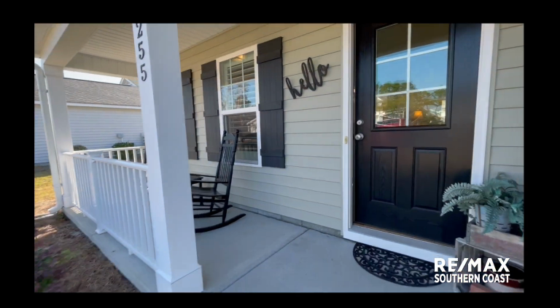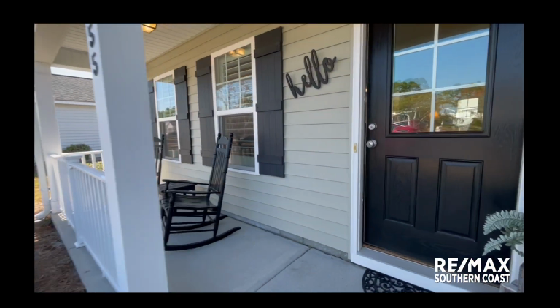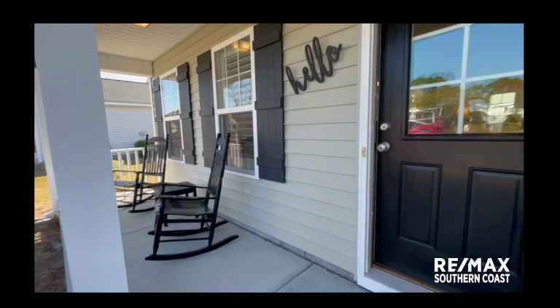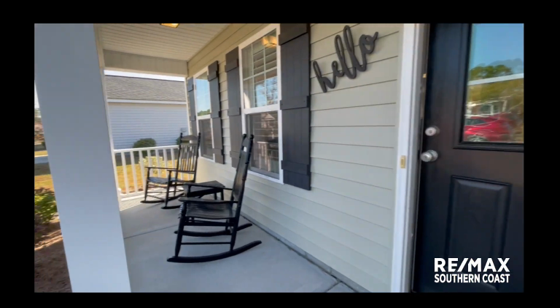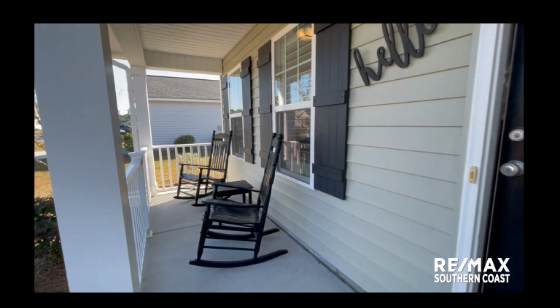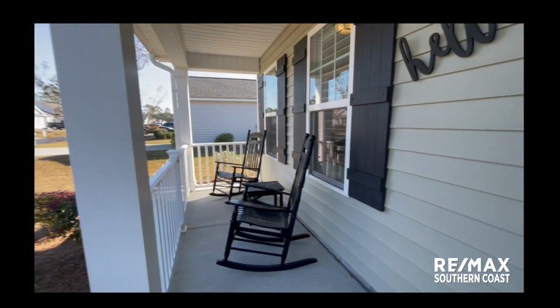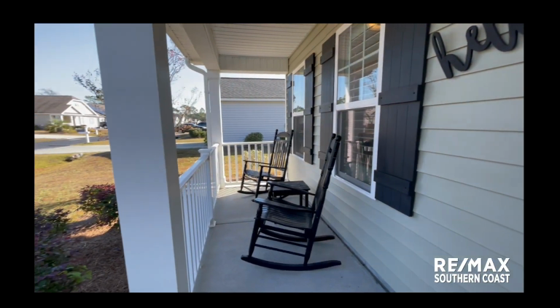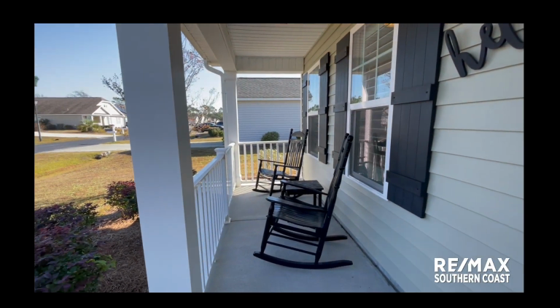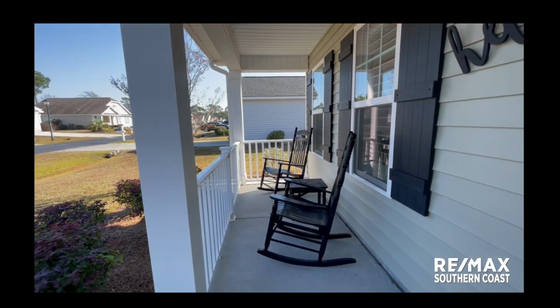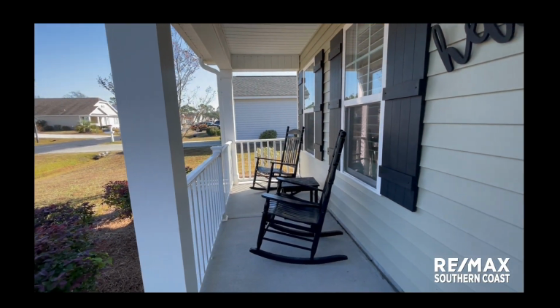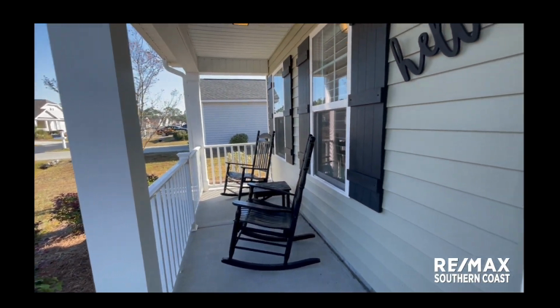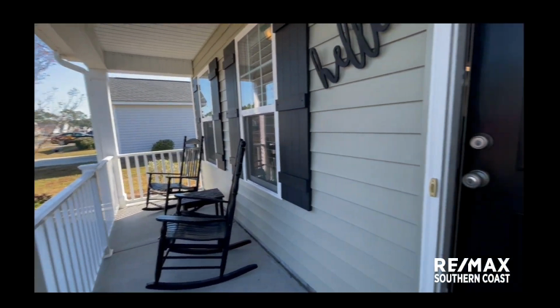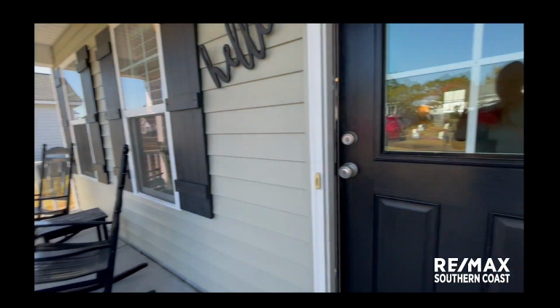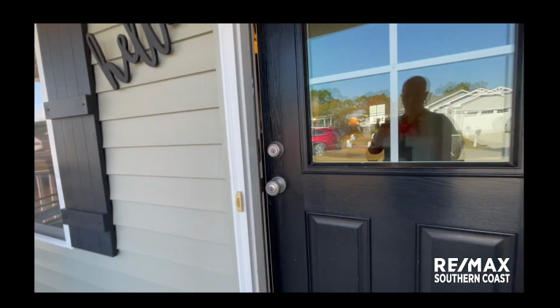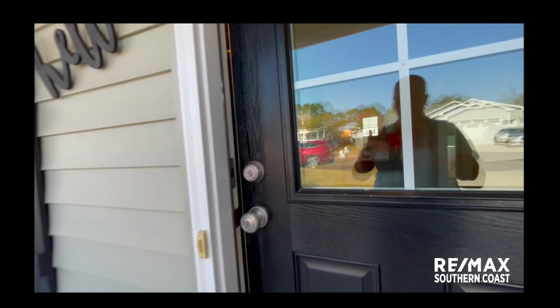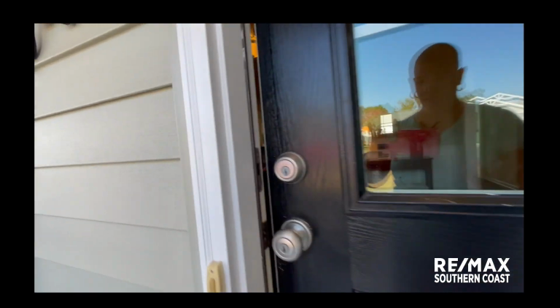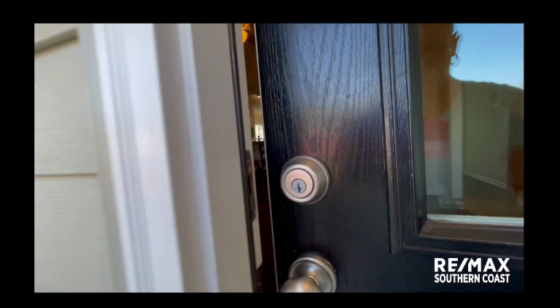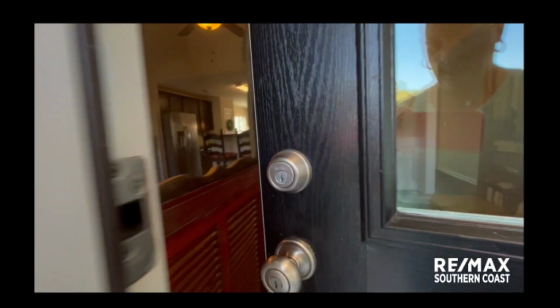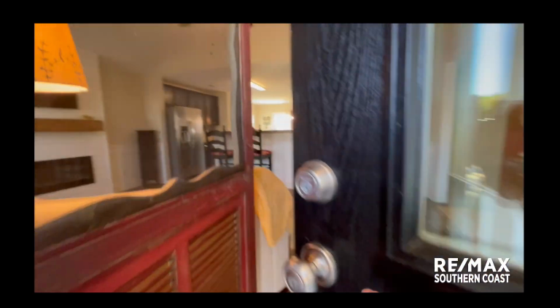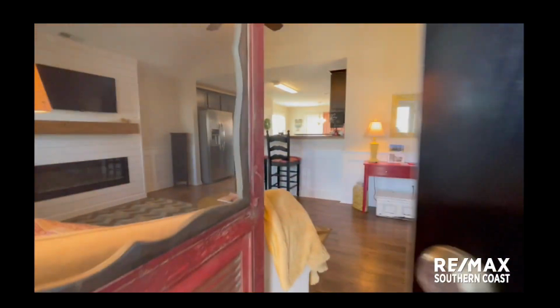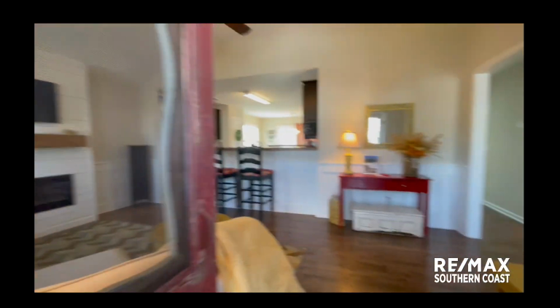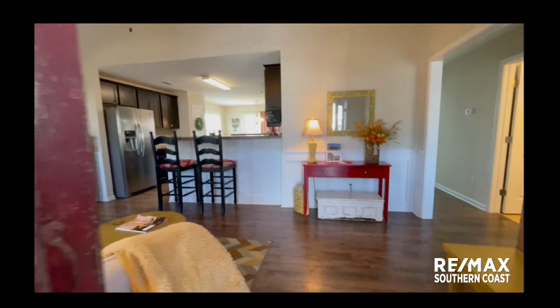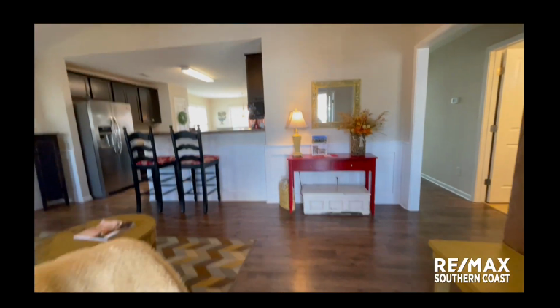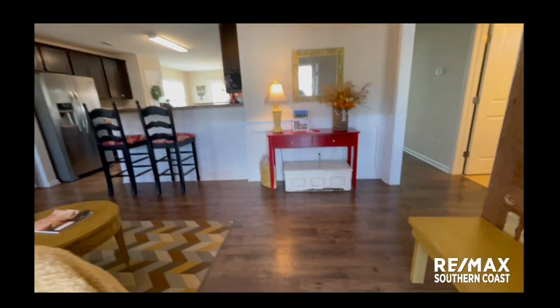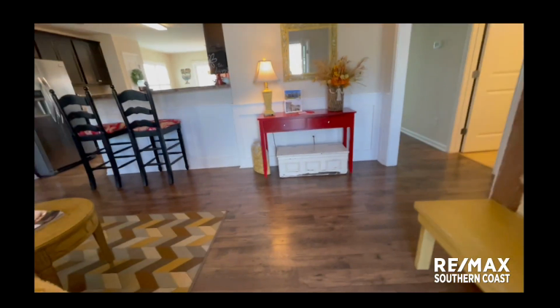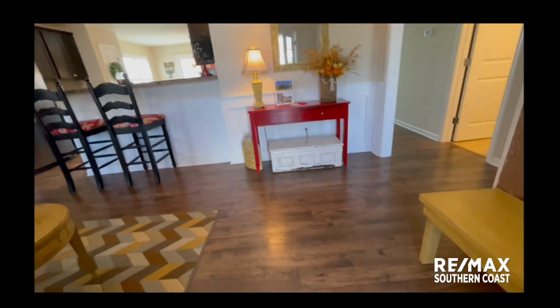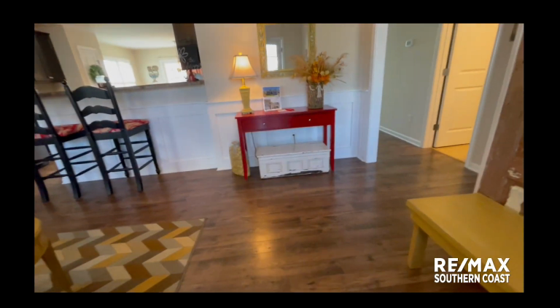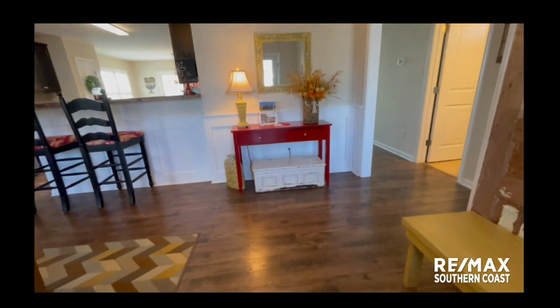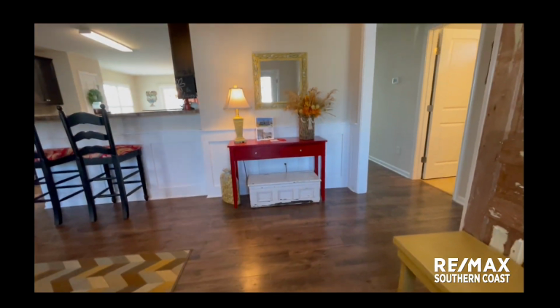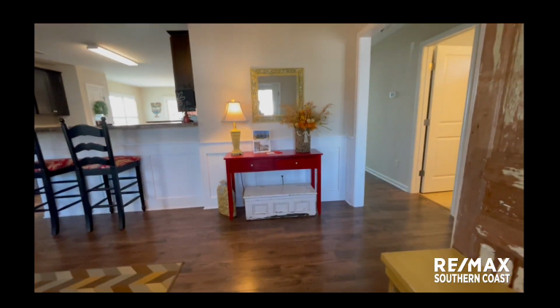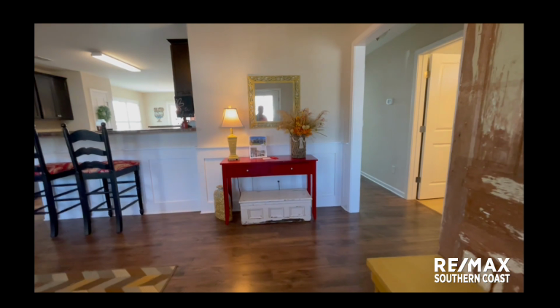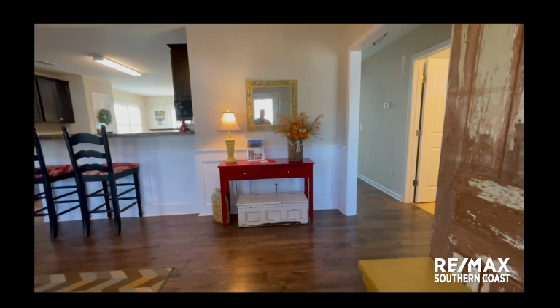I can see myself rocking in these chairs on this nice covered porch. Look at these beautiful floors — super clean and nice.